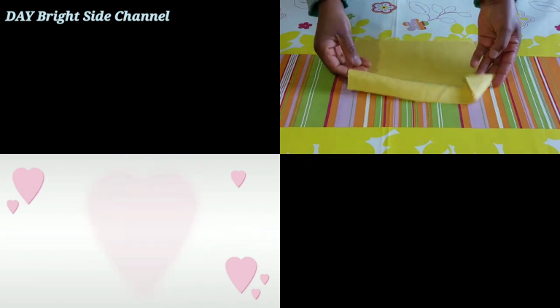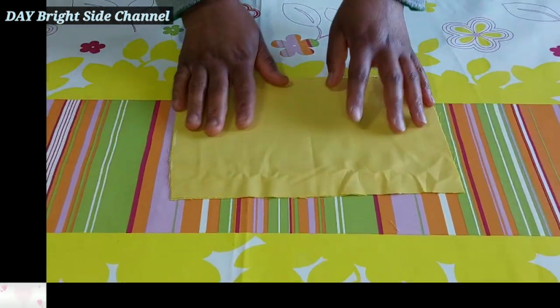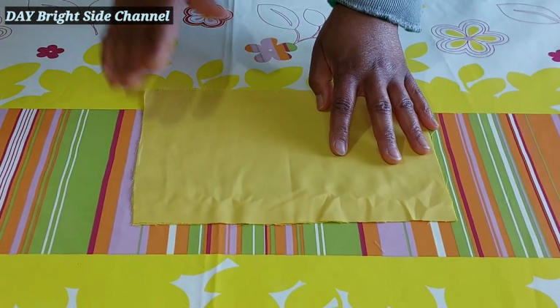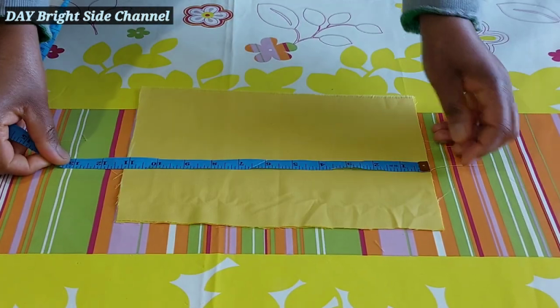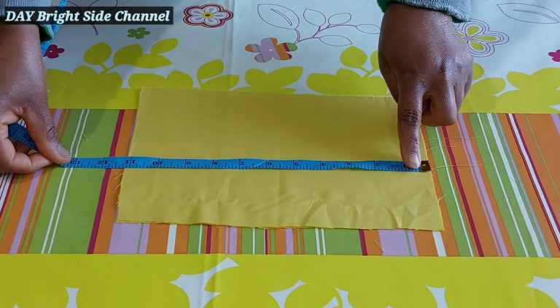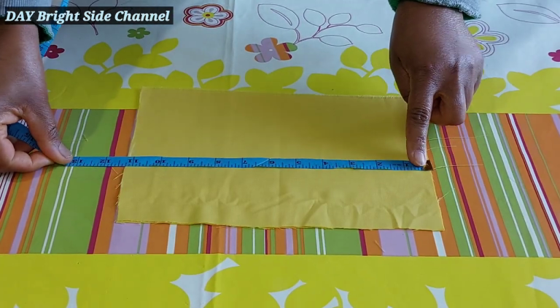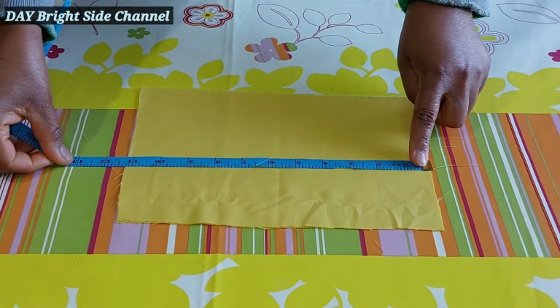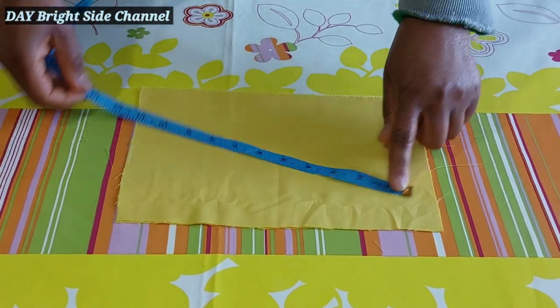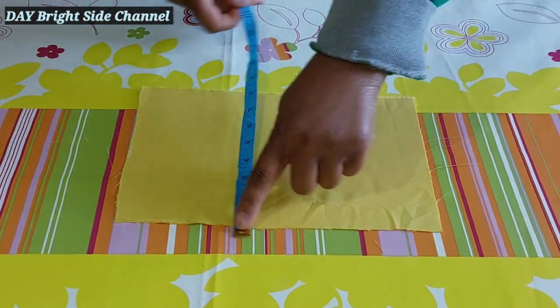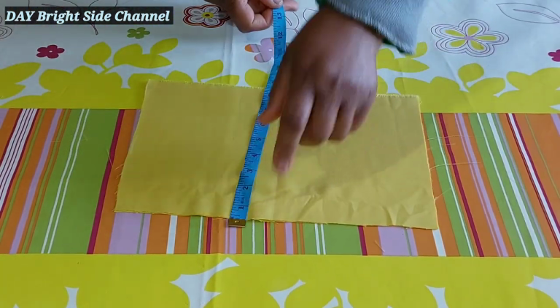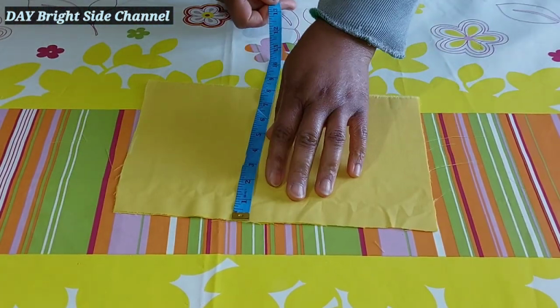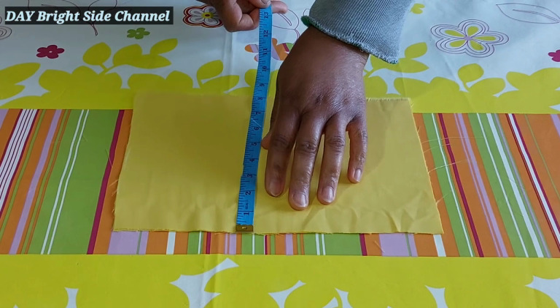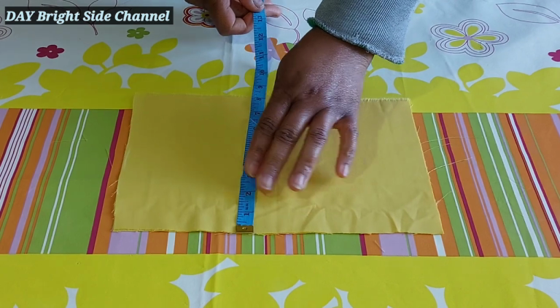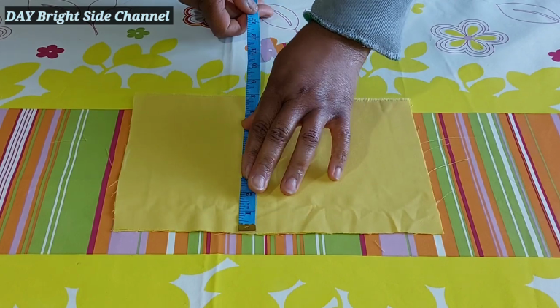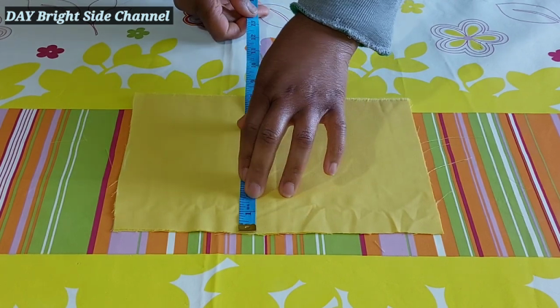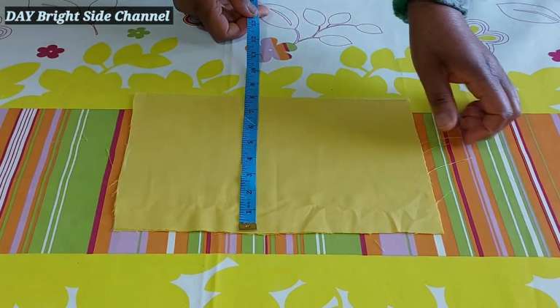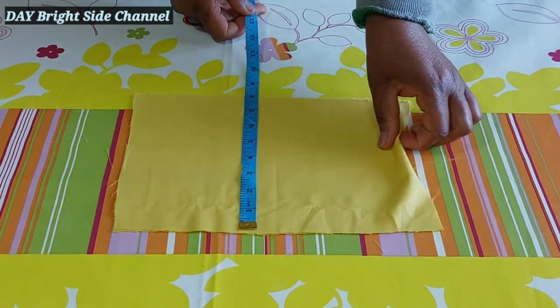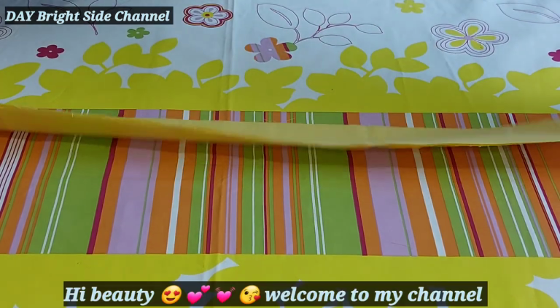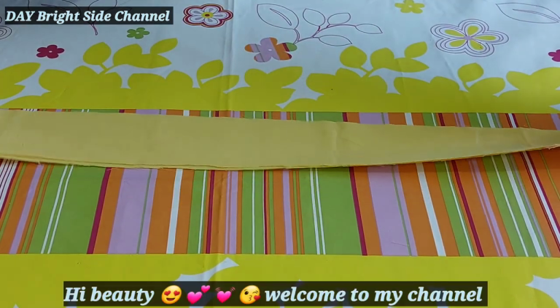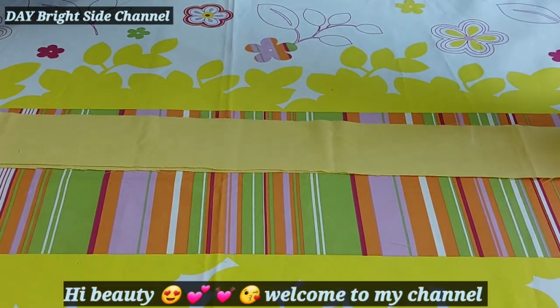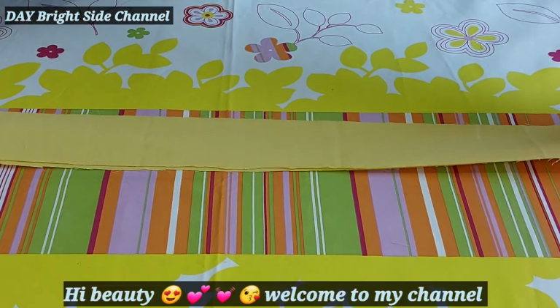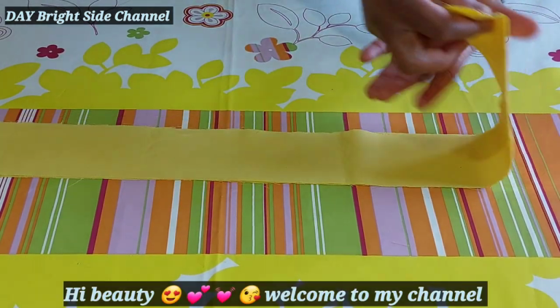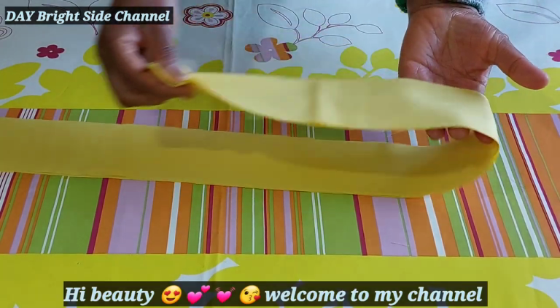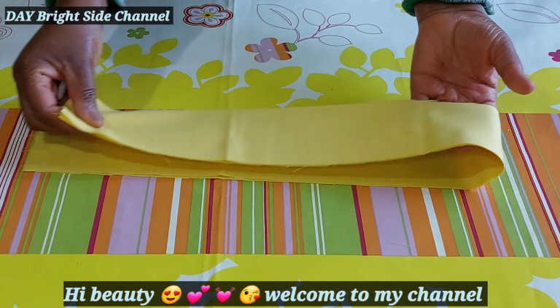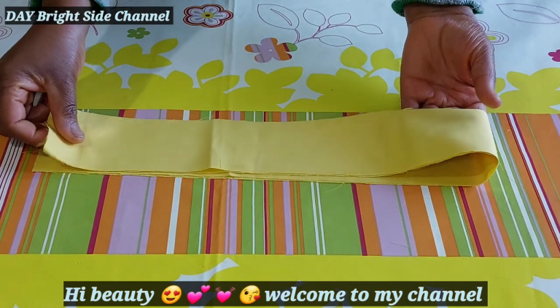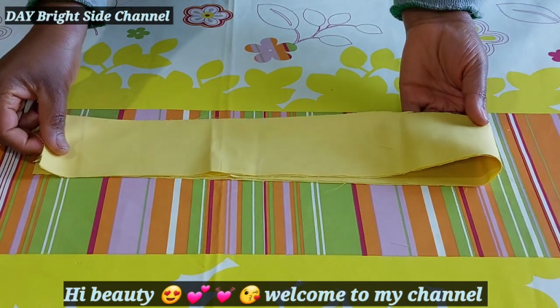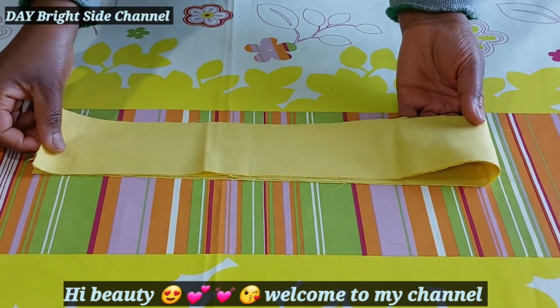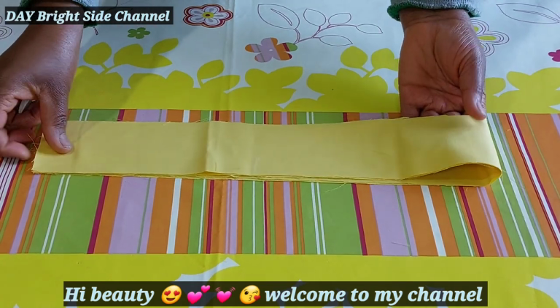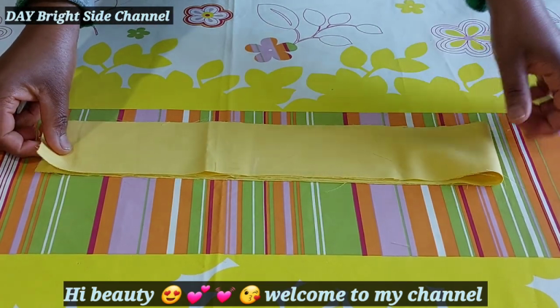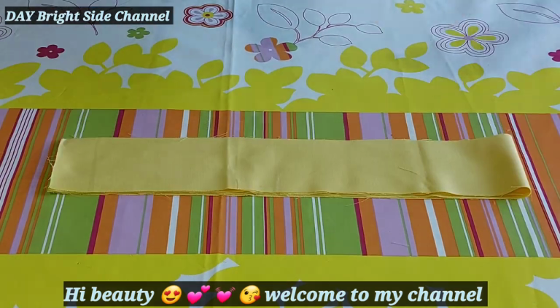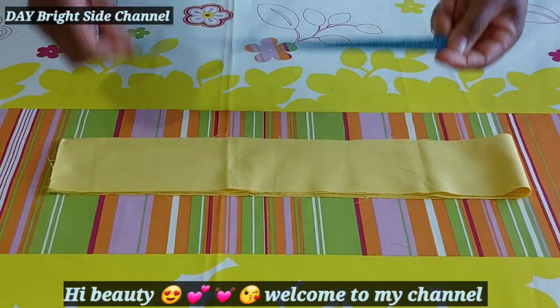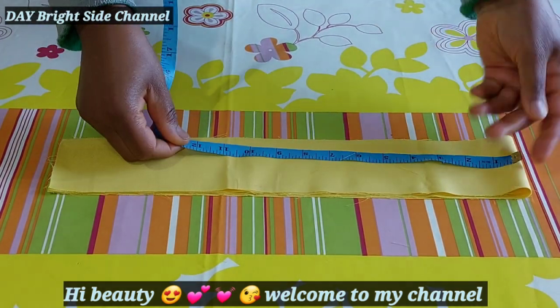This is the front. I cut the side level, then this side fits. This is the waistband. My waist is 28.